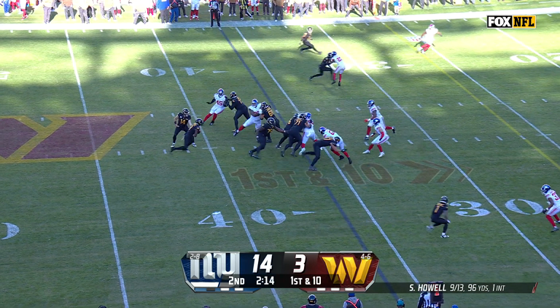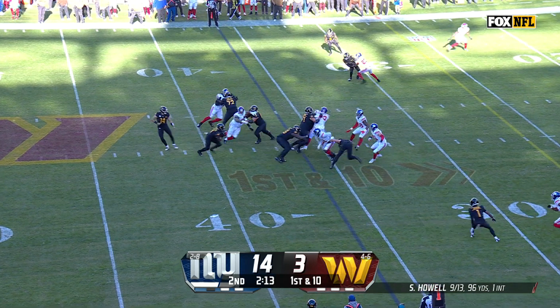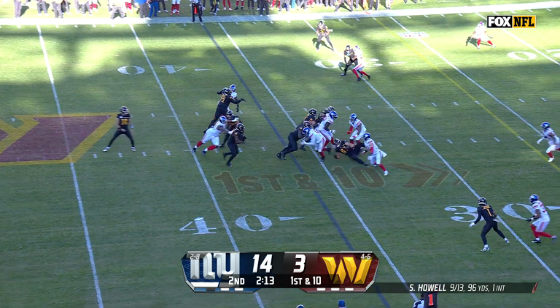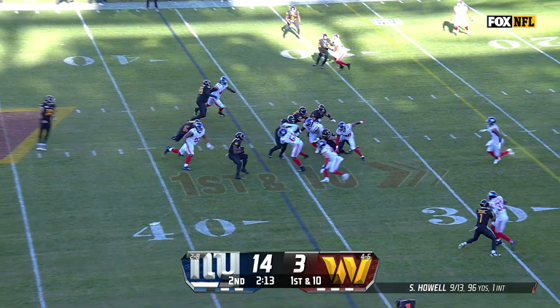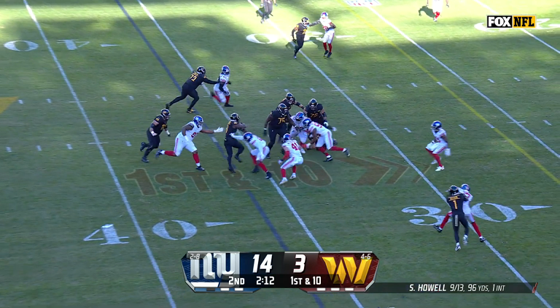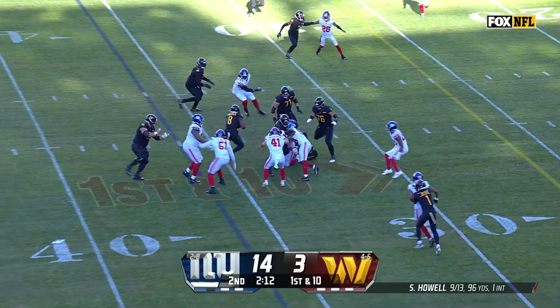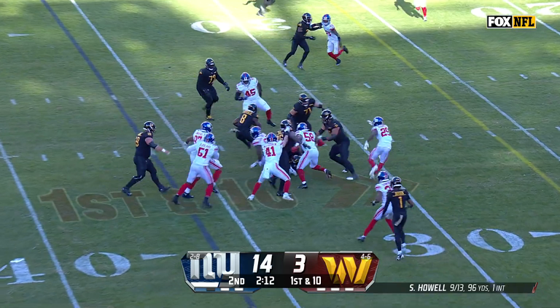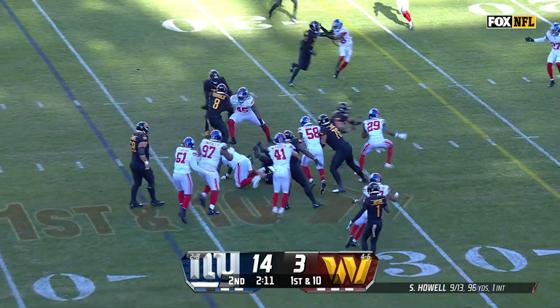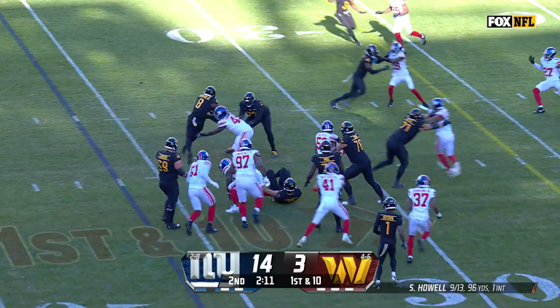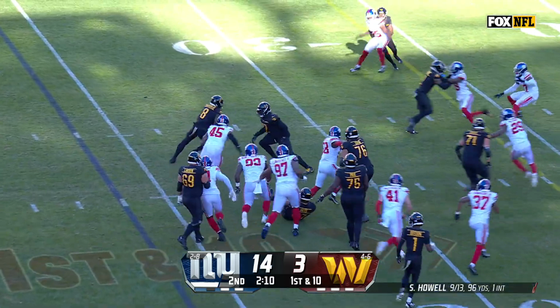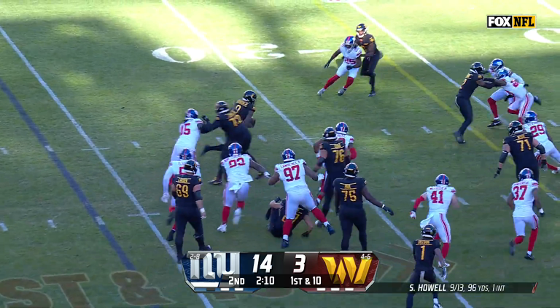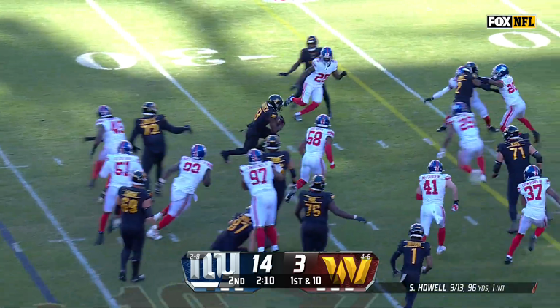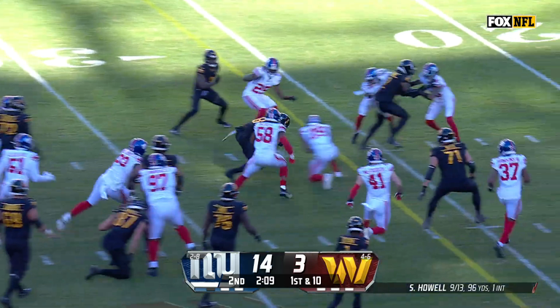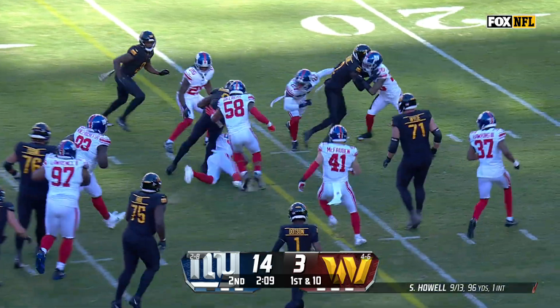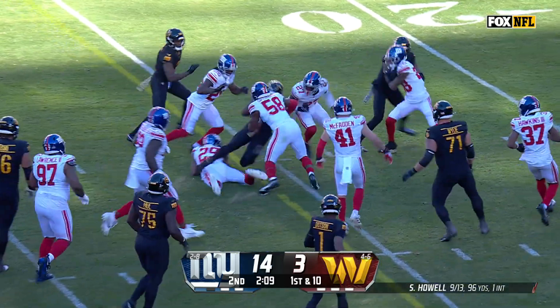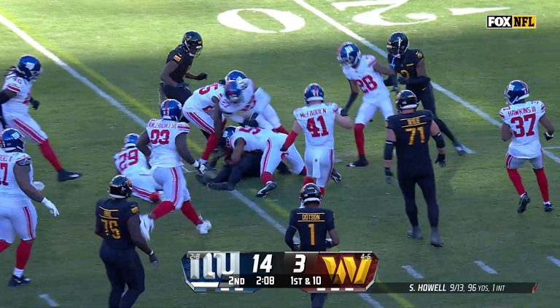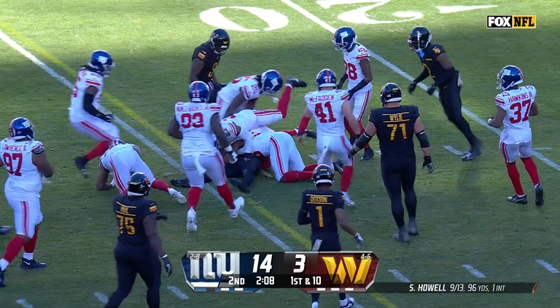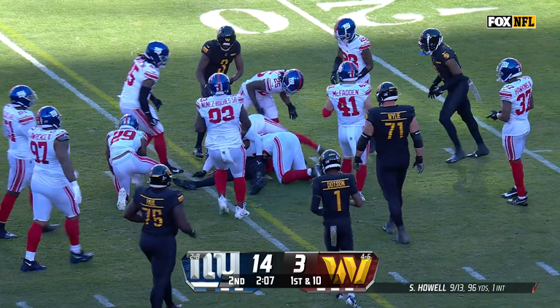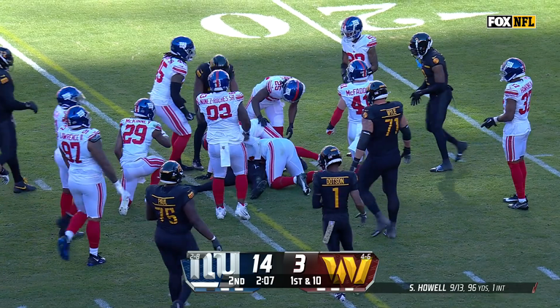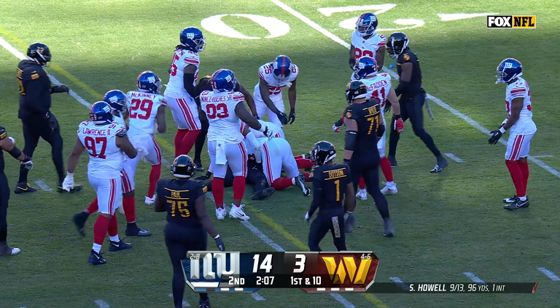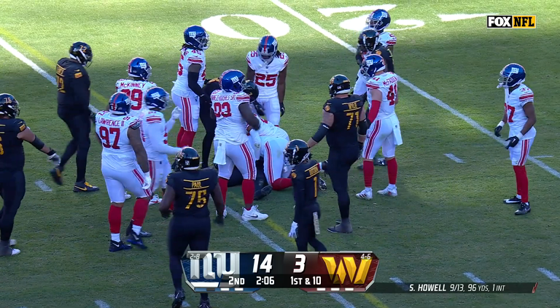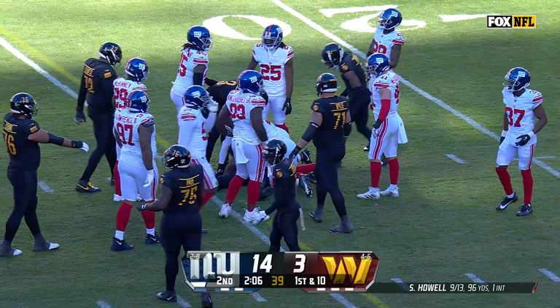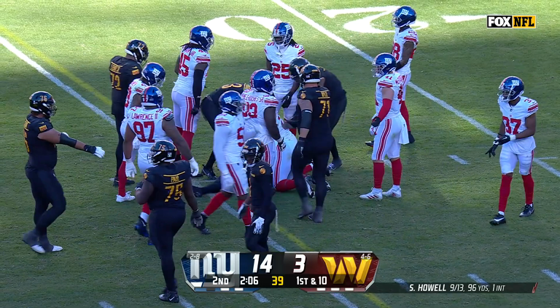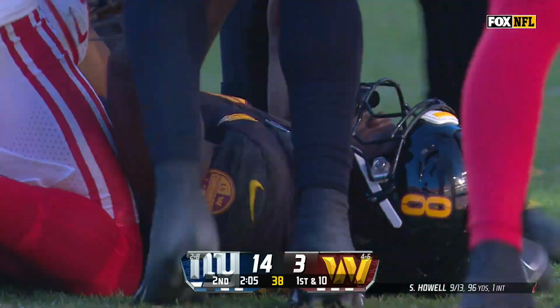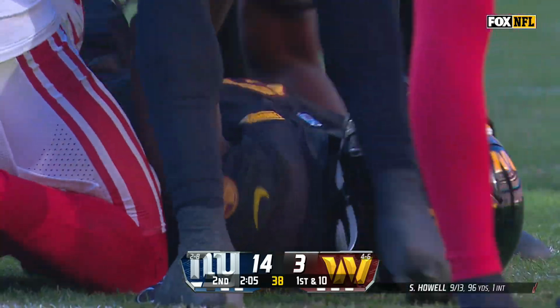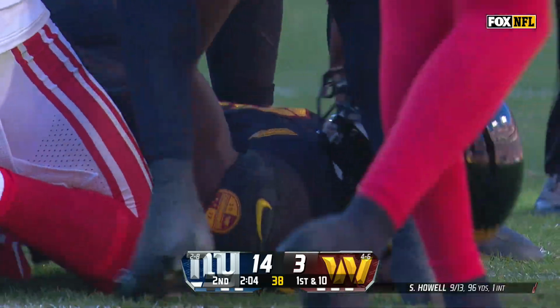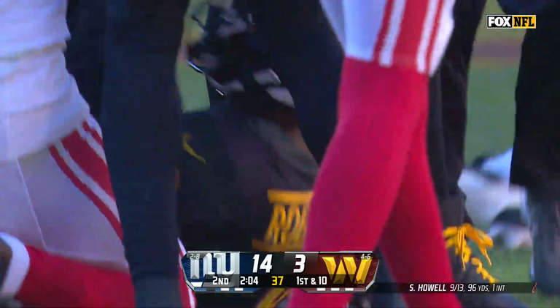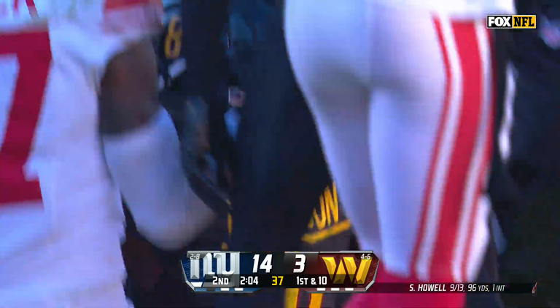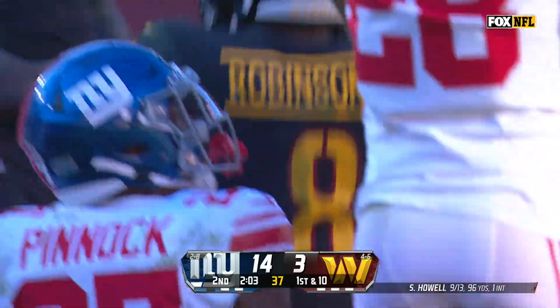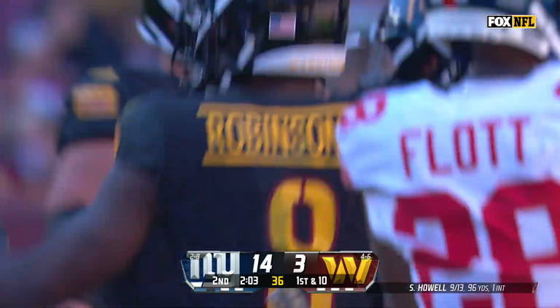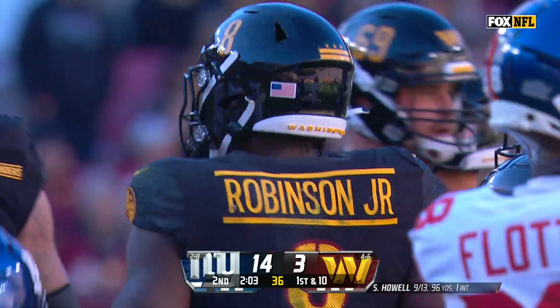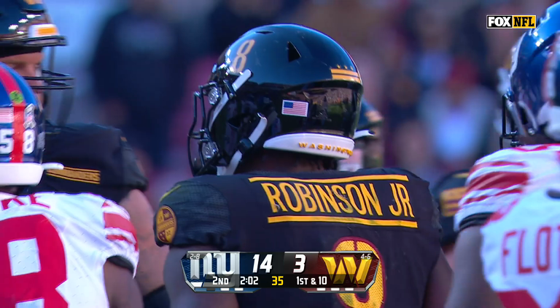All on first down, had to get off. It's Robinson — makes the cut to the outside, takes it inside the Giants 25-yard line for a Commanders first down.